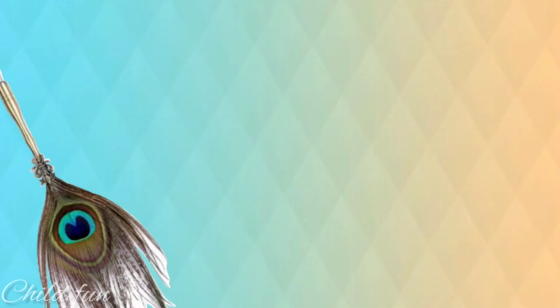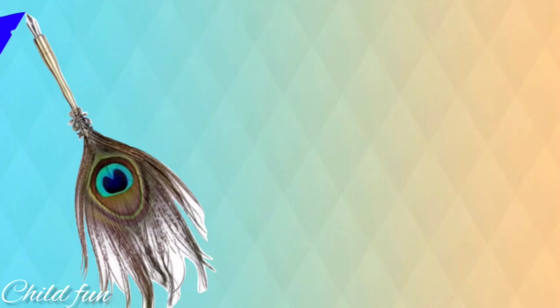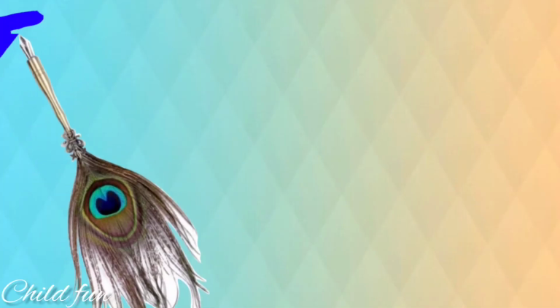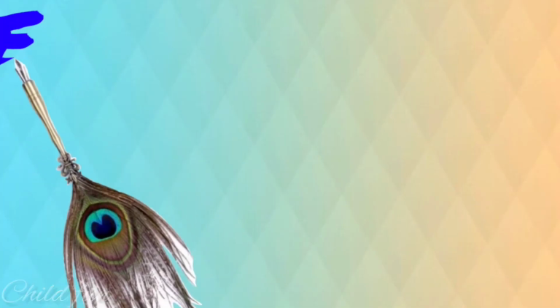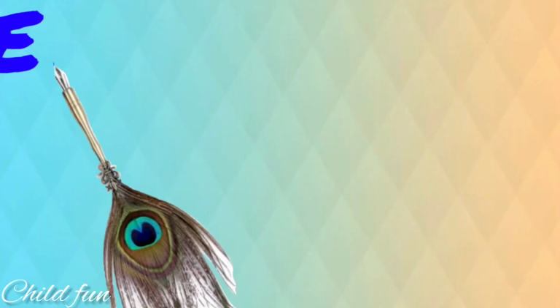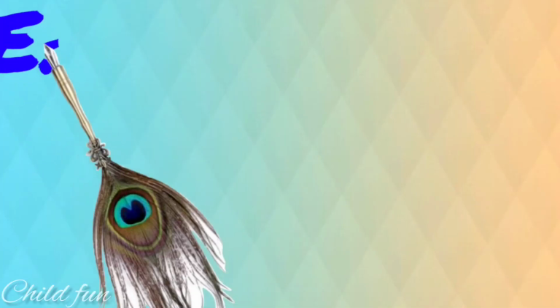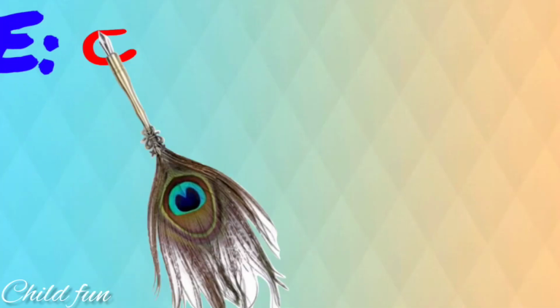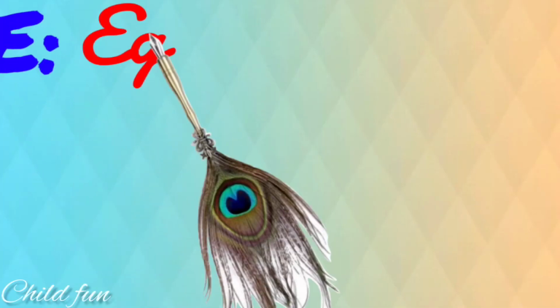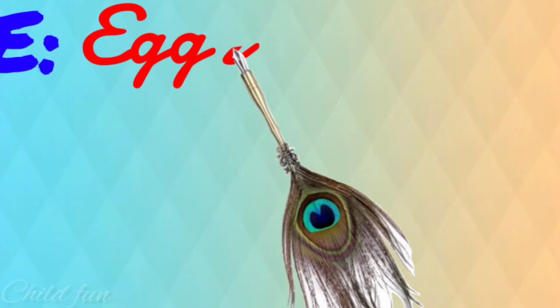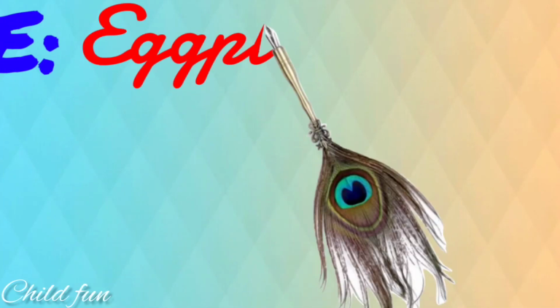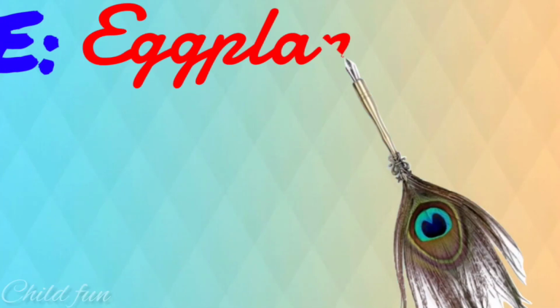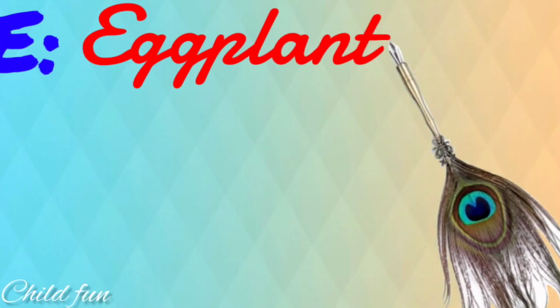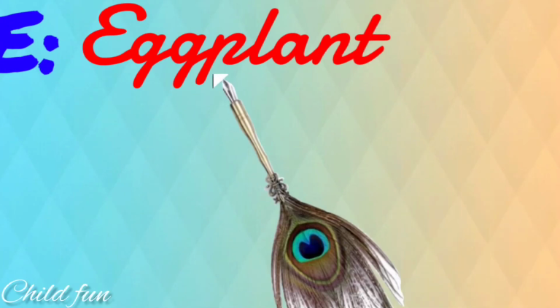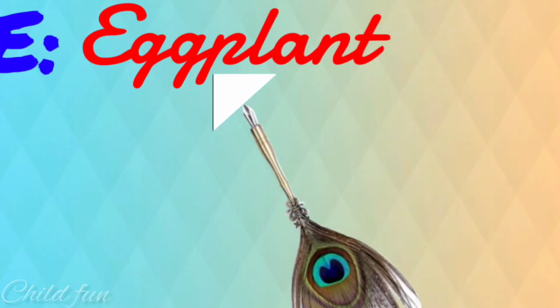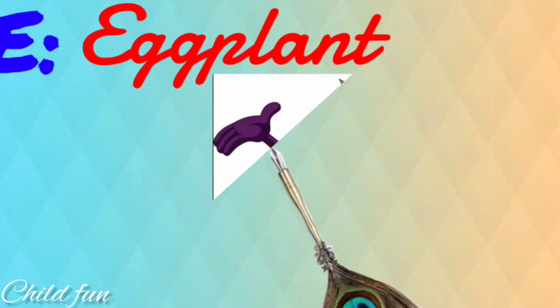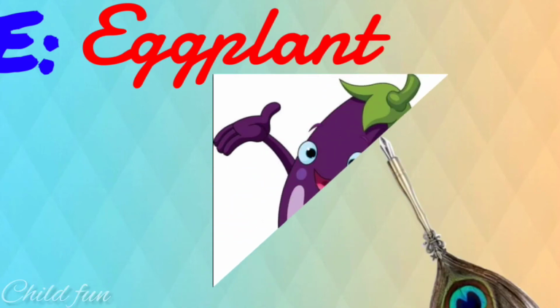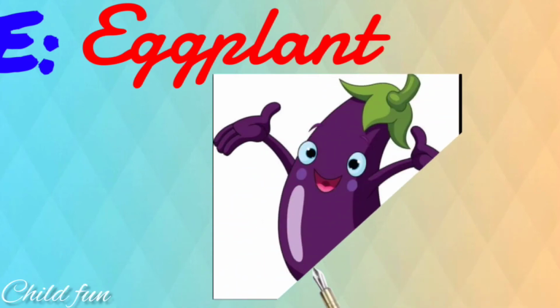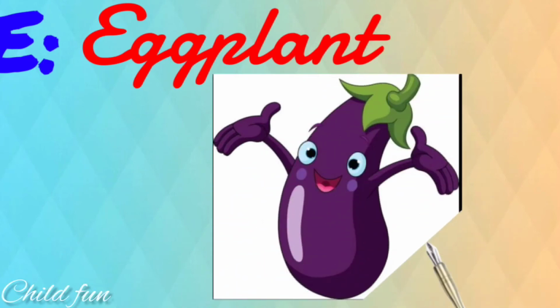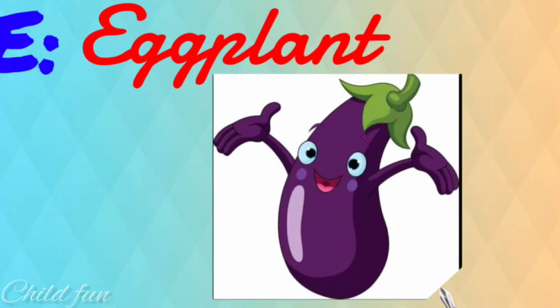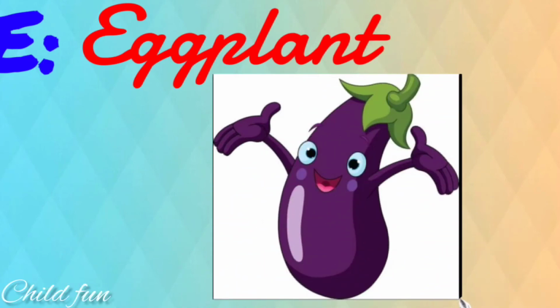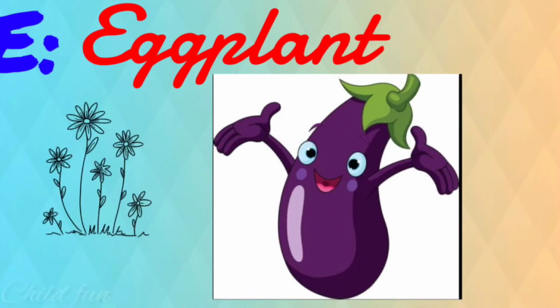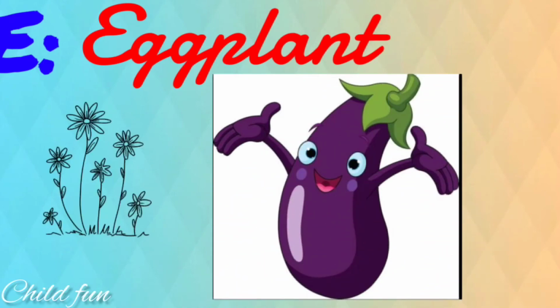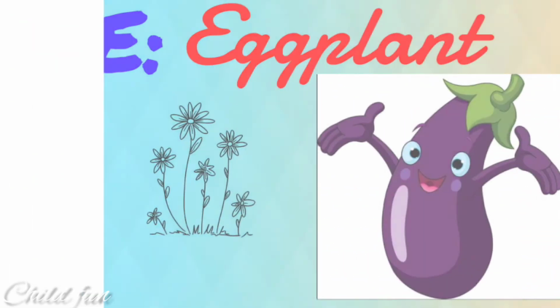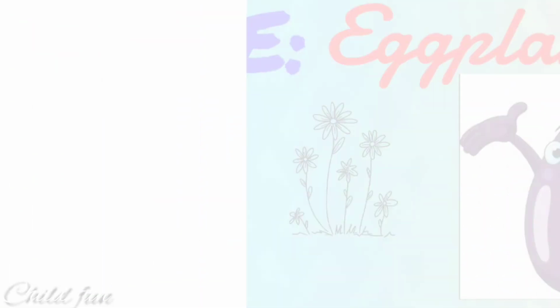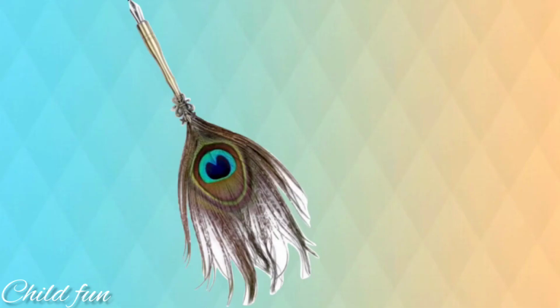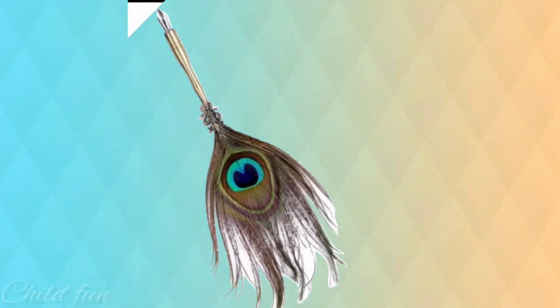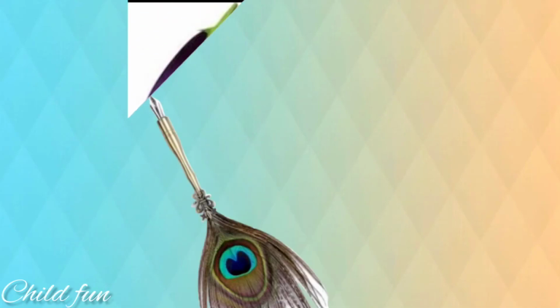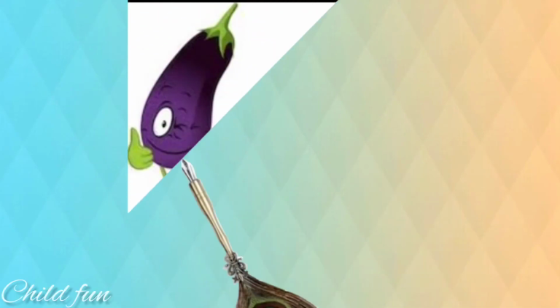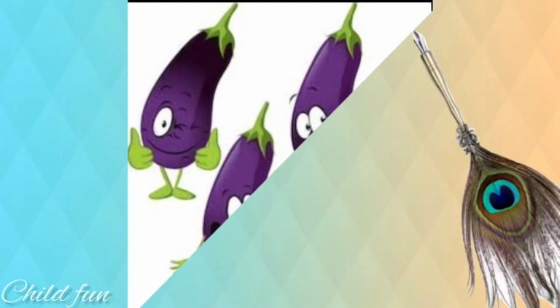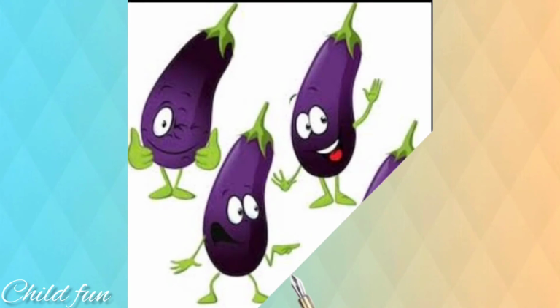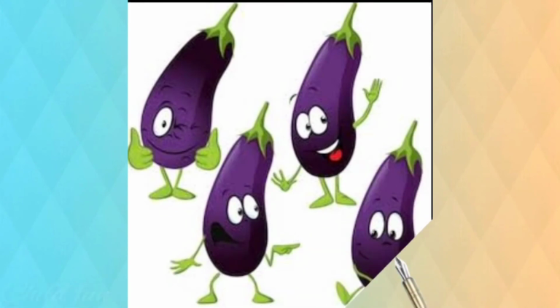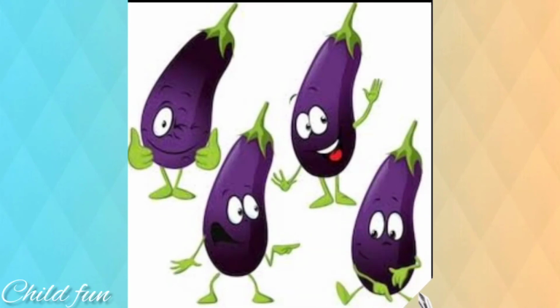Eggplant finger. Eggplant finger. Where are you? Here I am. Here I am. How do you do?